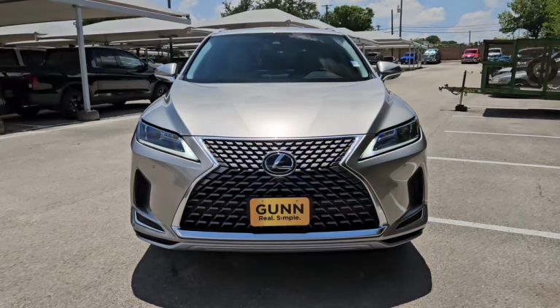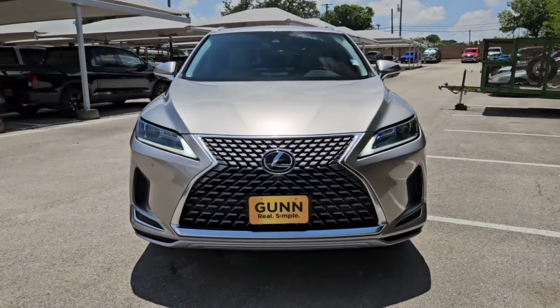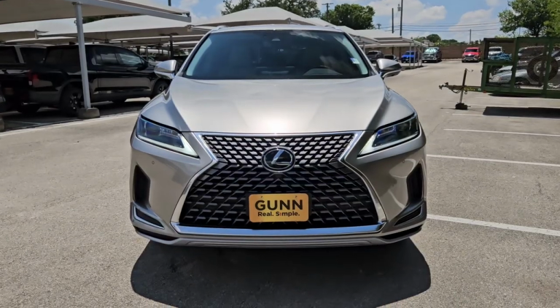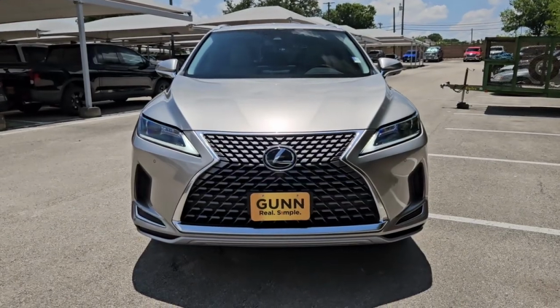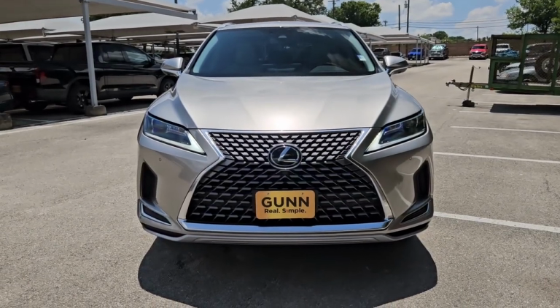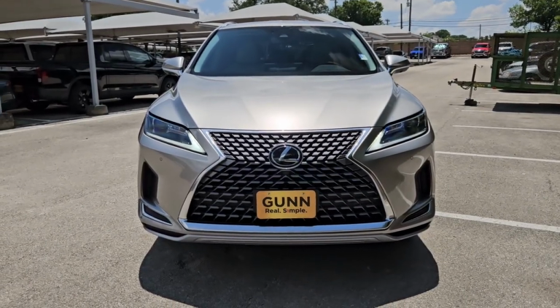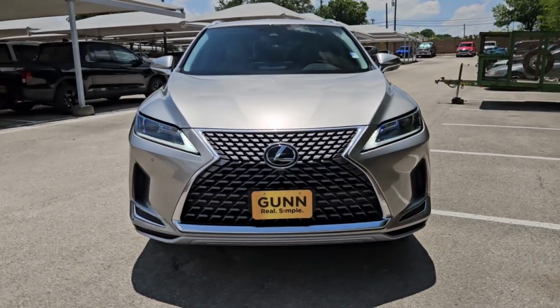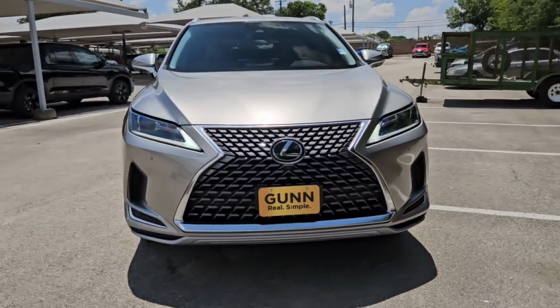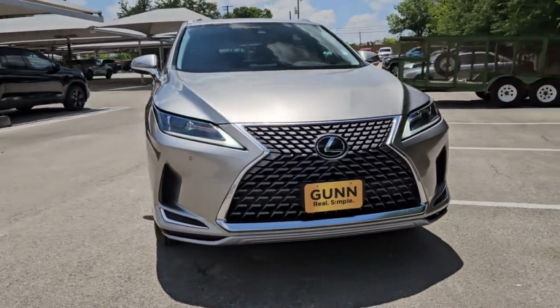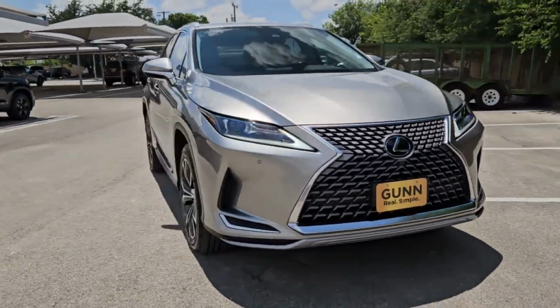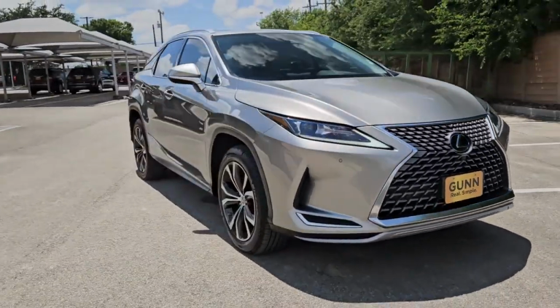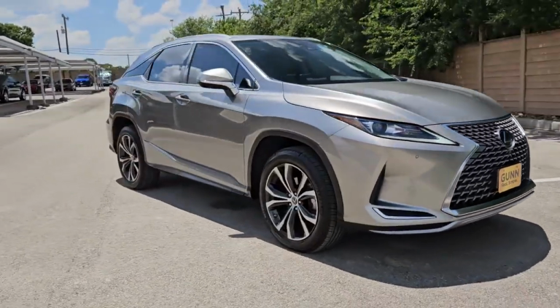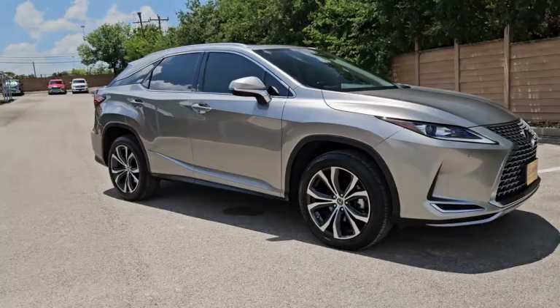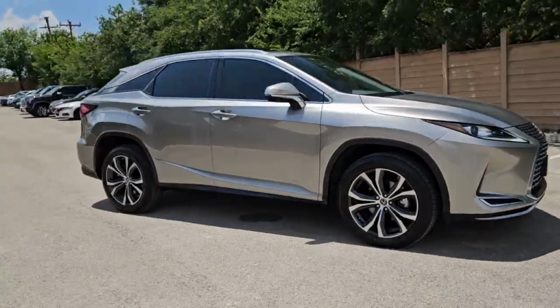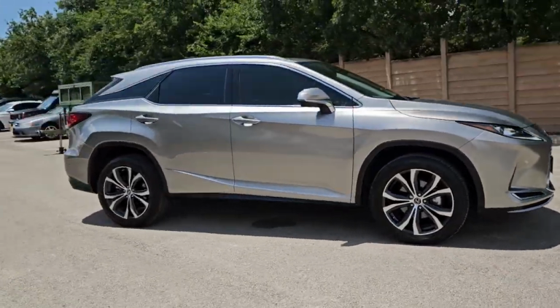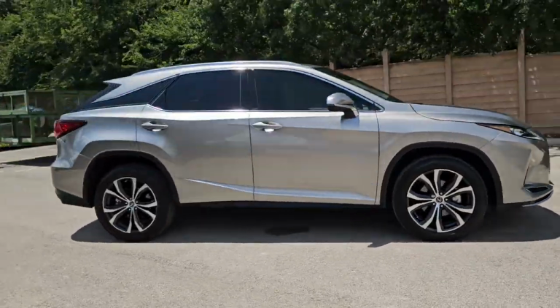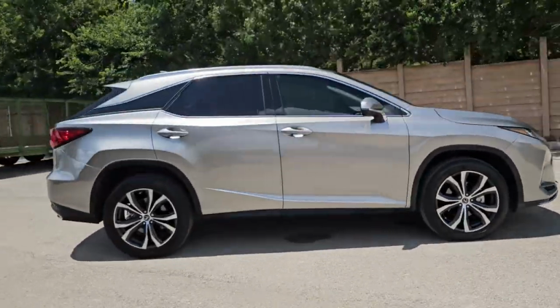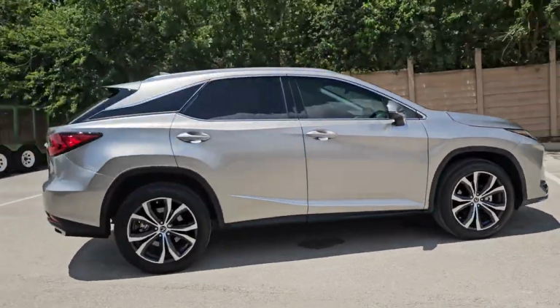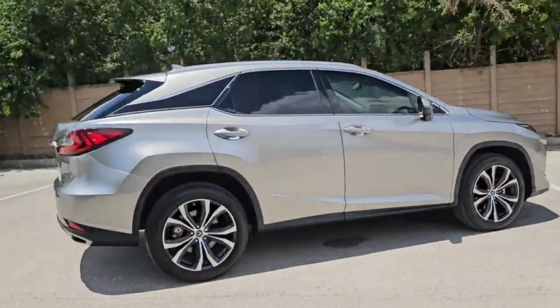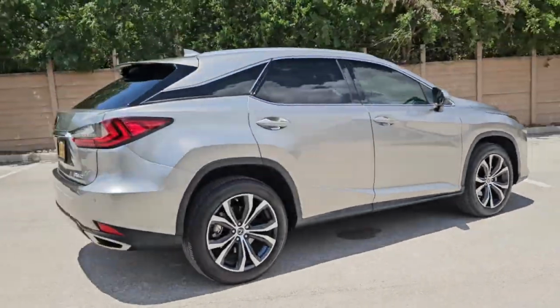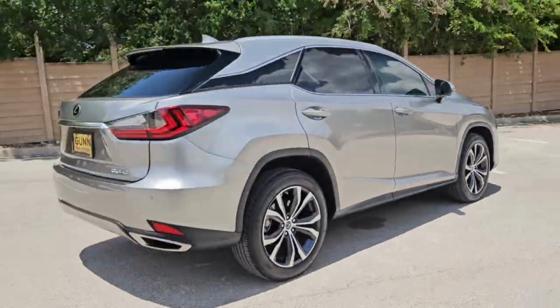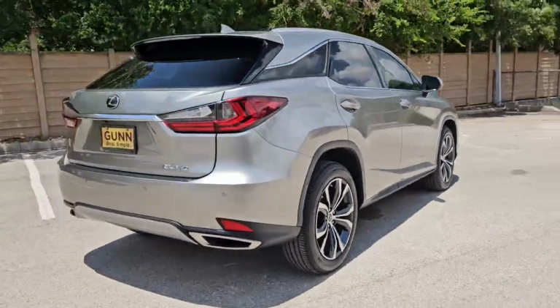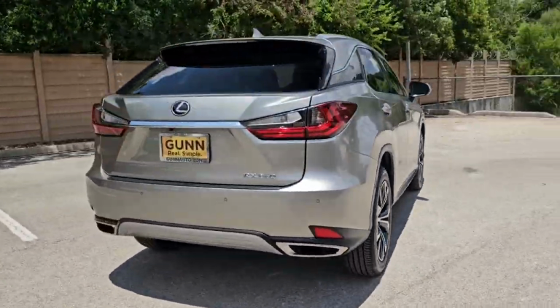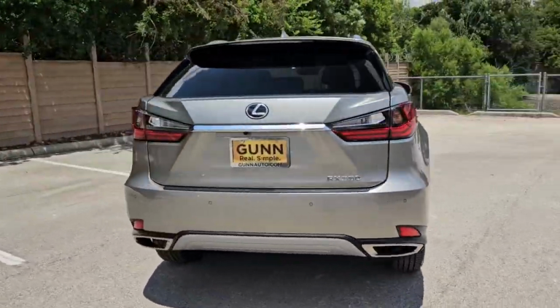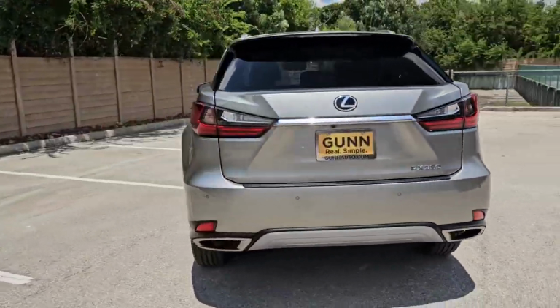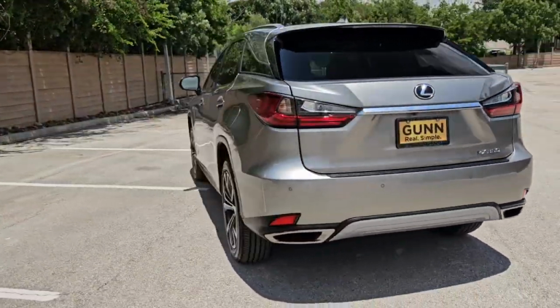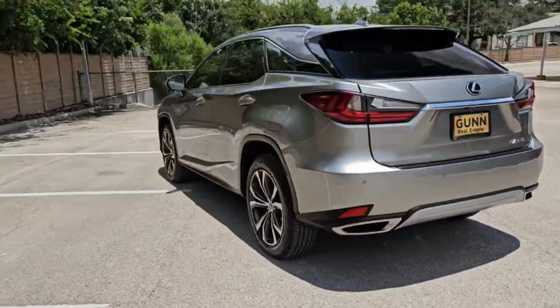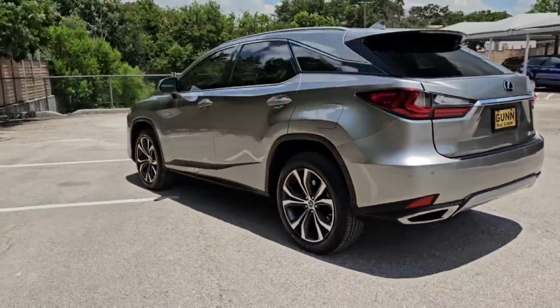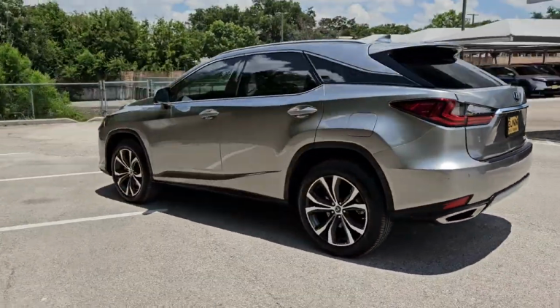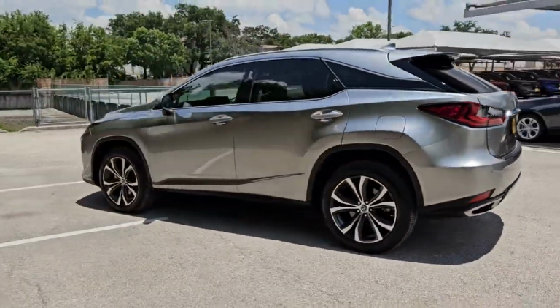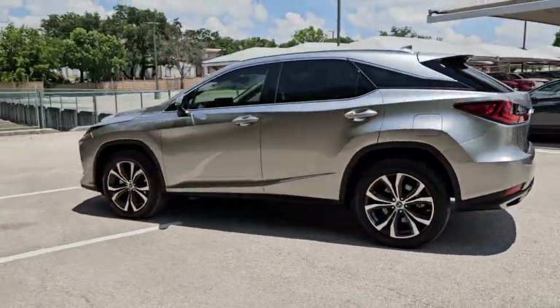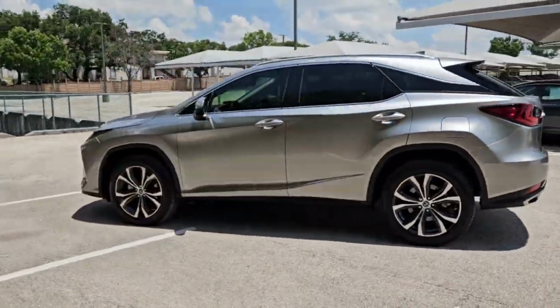Get into the 2021 Lexus RX. This vehicle is an outstanding buy with fewer than 30,000 miles on the odometer. Take a closer look at this captivating RX.